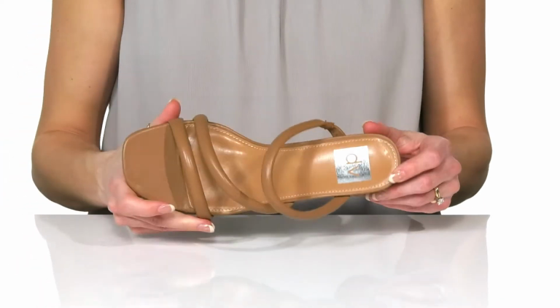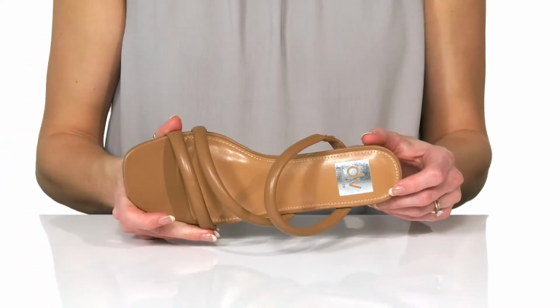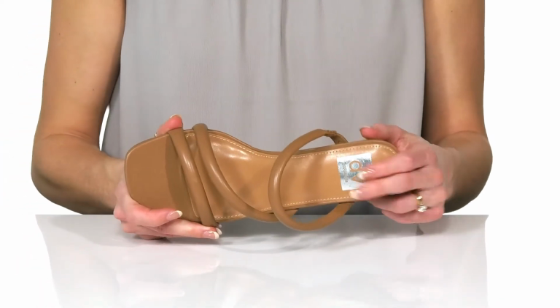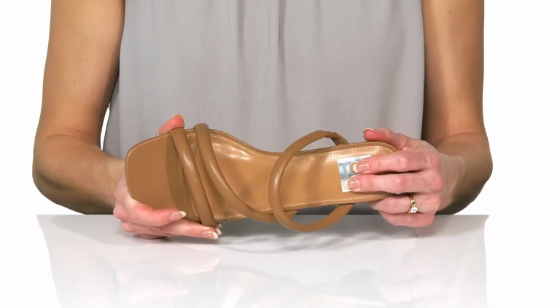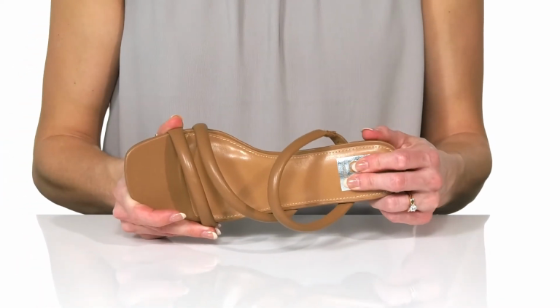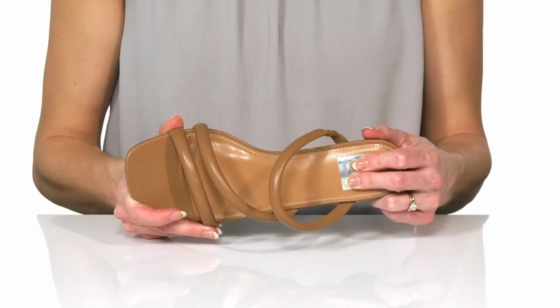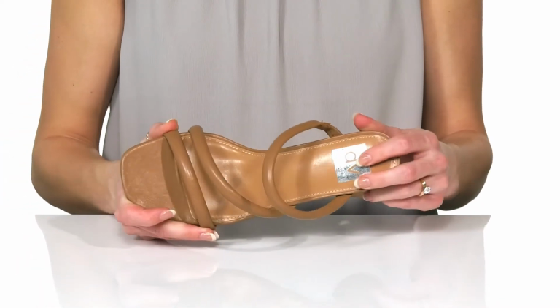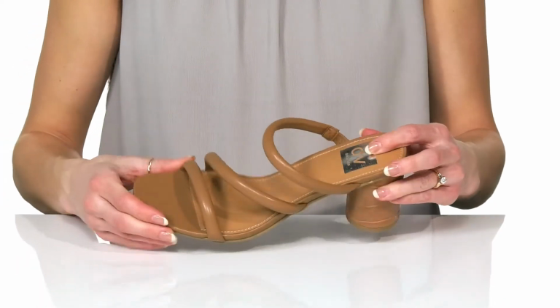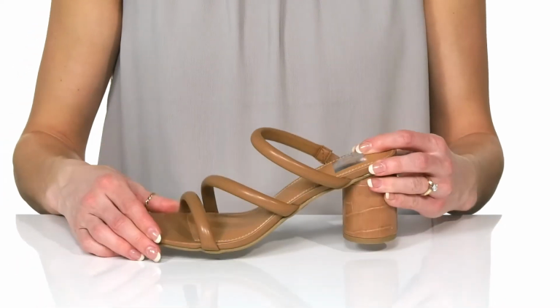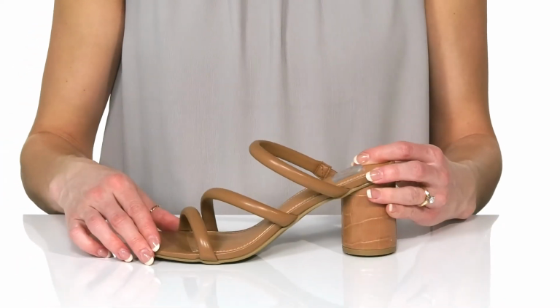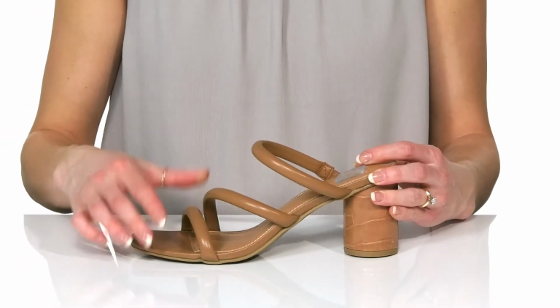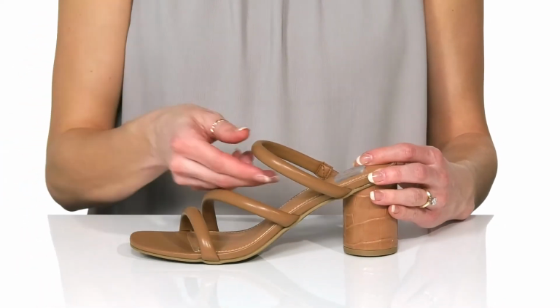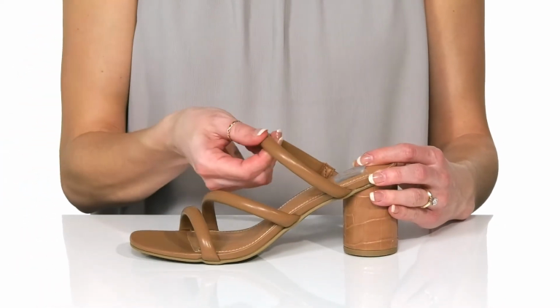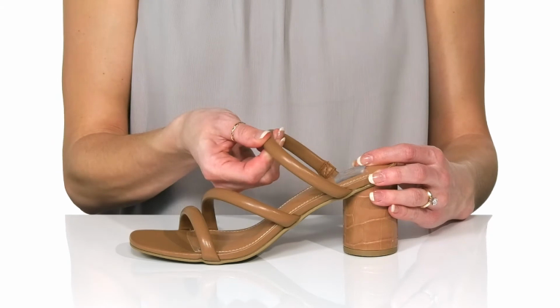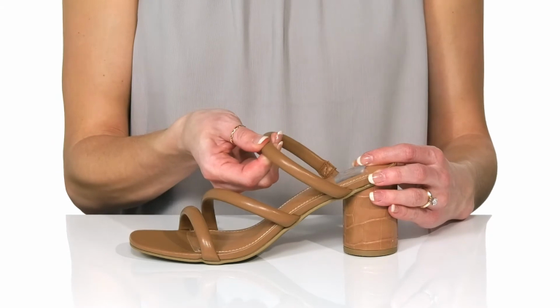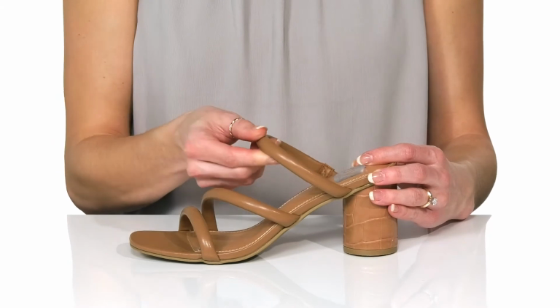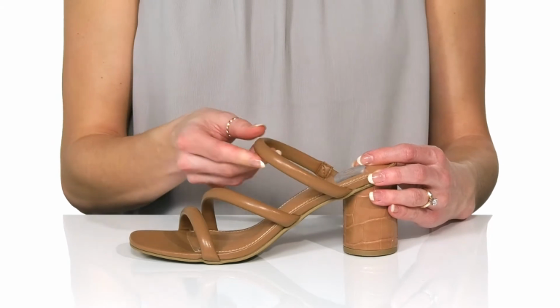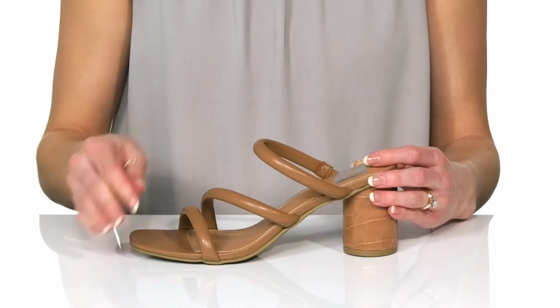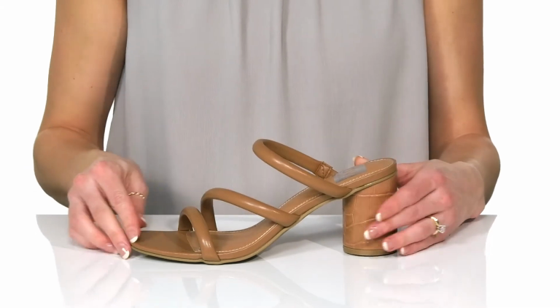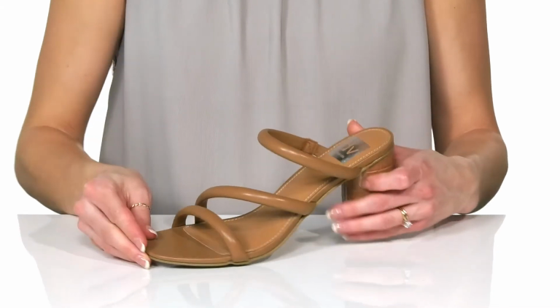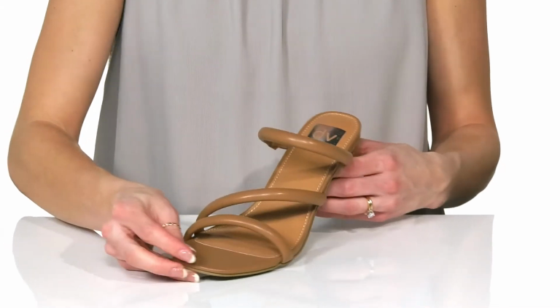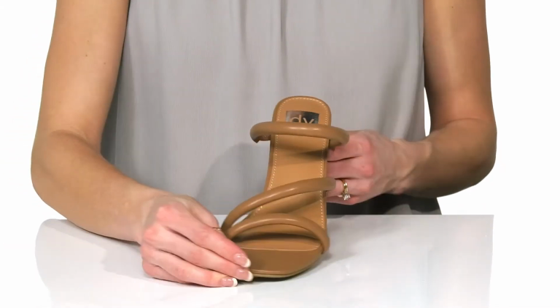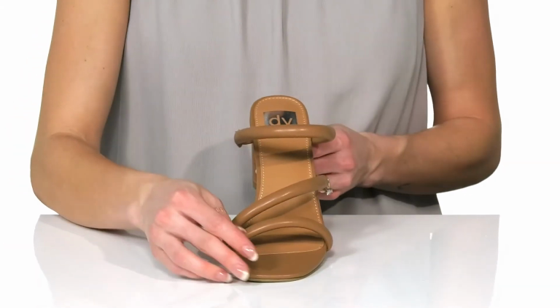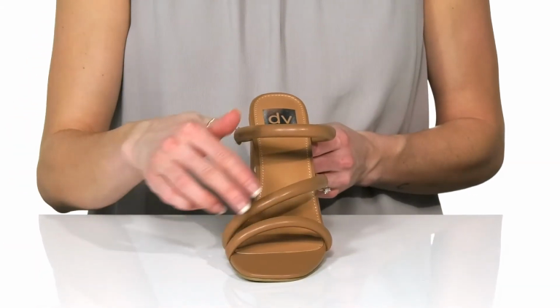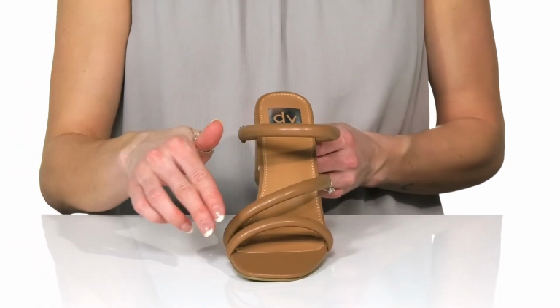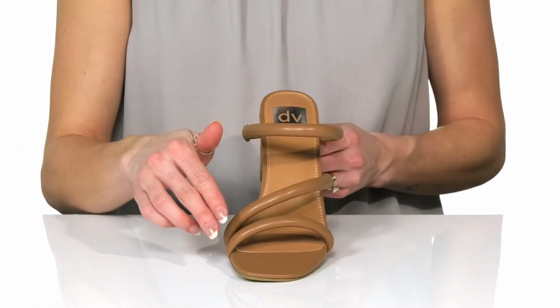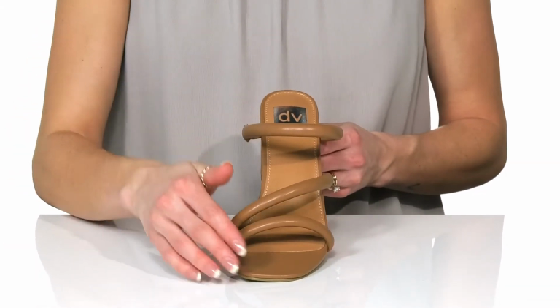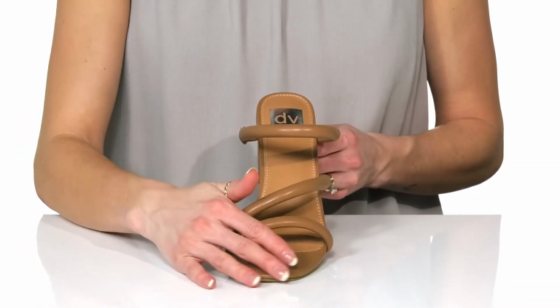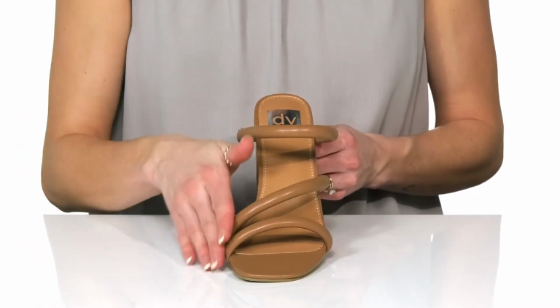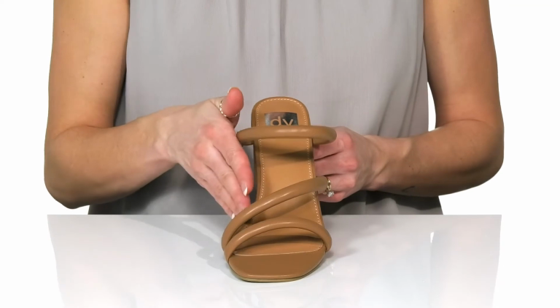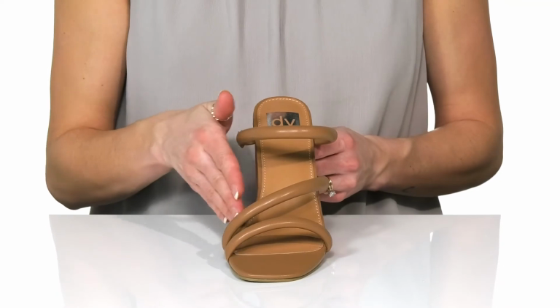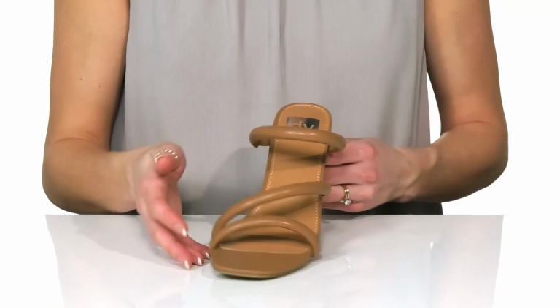You'll feel comfortable with the lightly cushioned footbed and these straps actually have some cushion to them as well. They have a really cool design at the front in an open-toe style.